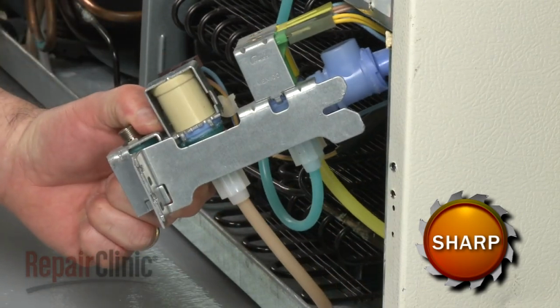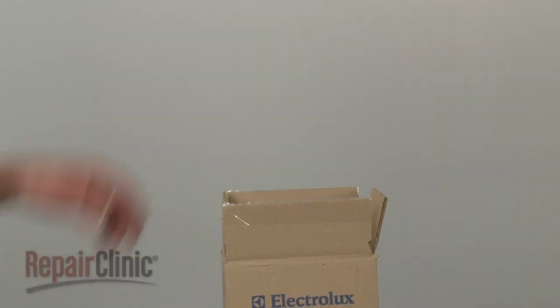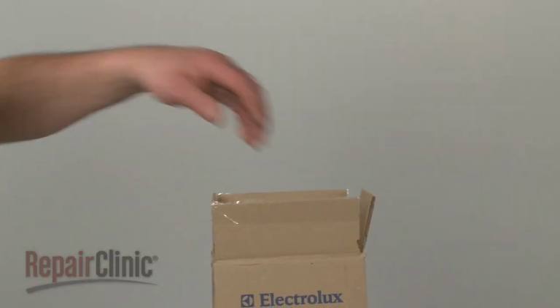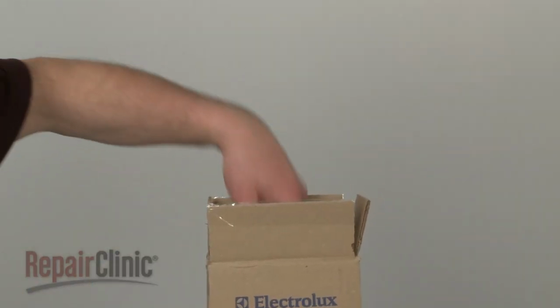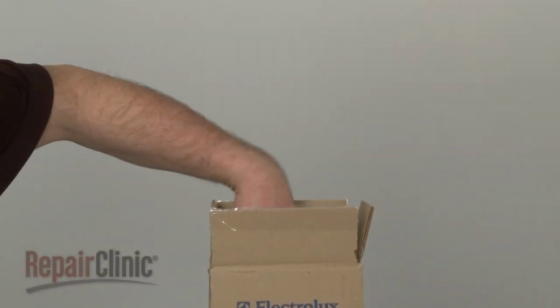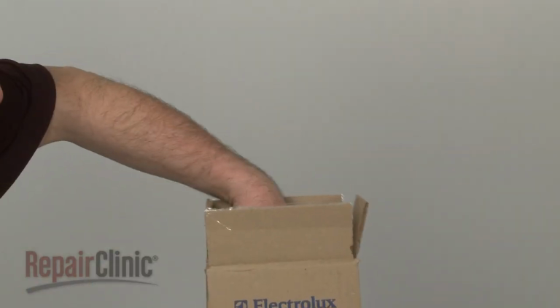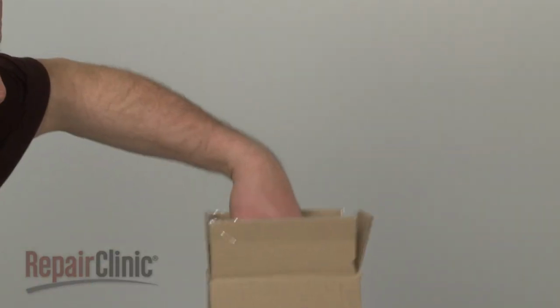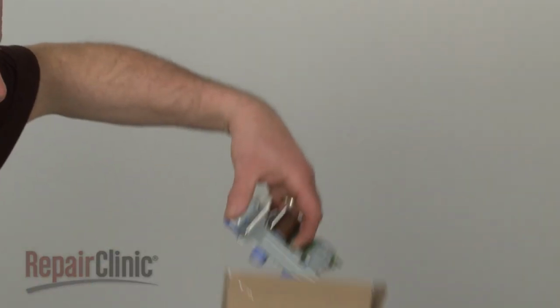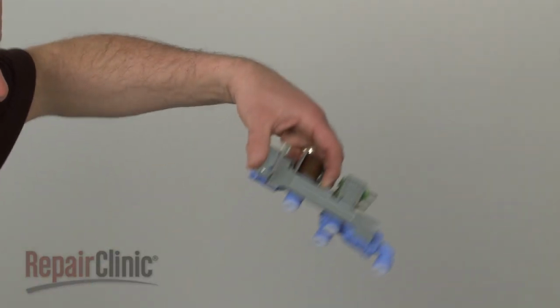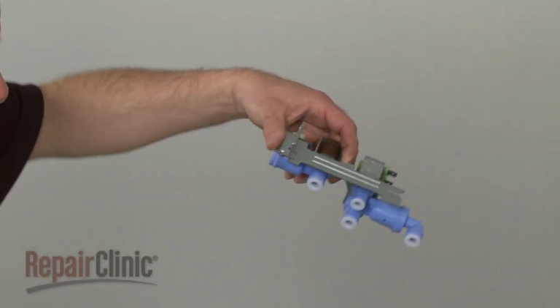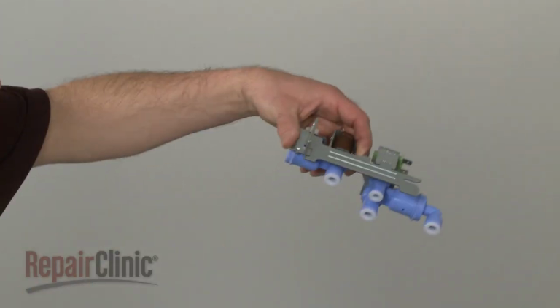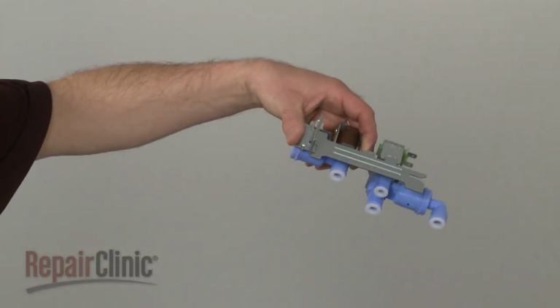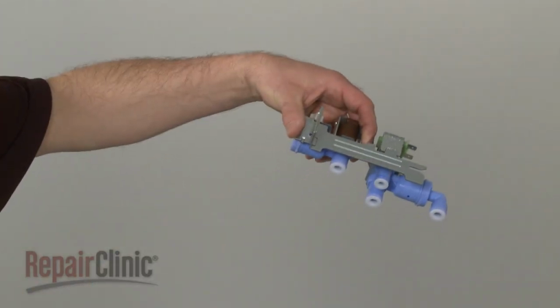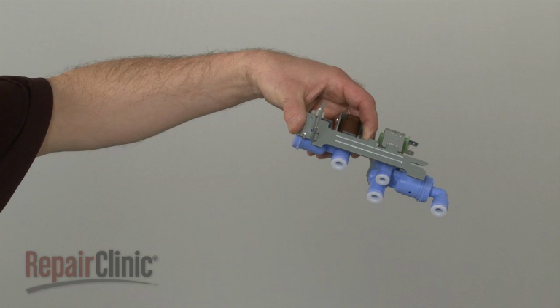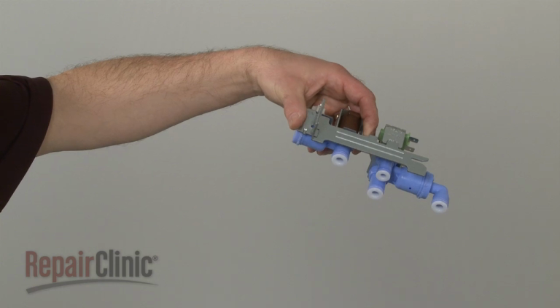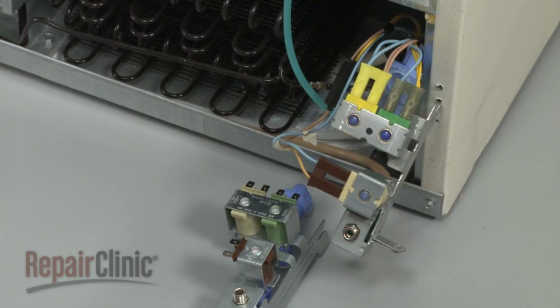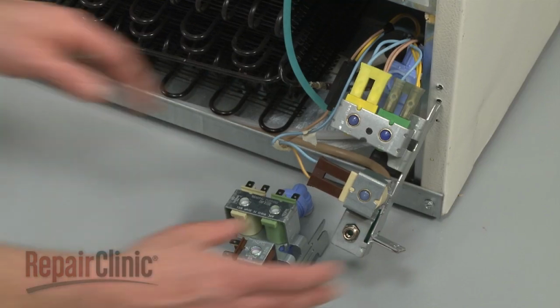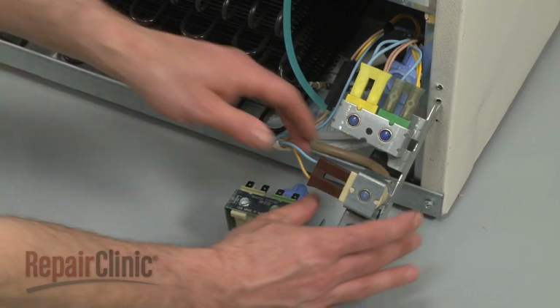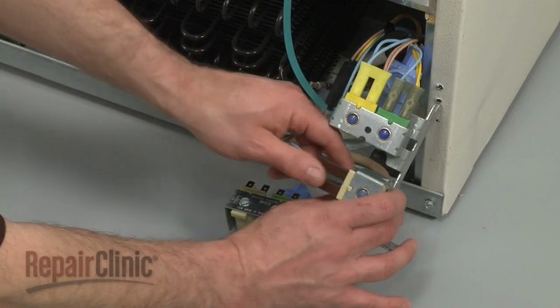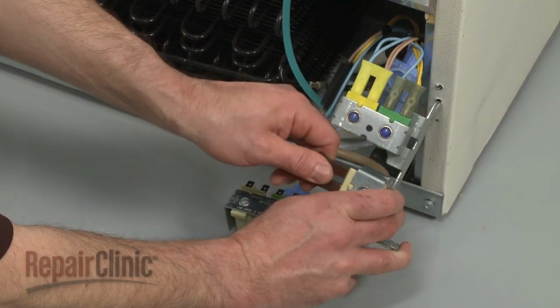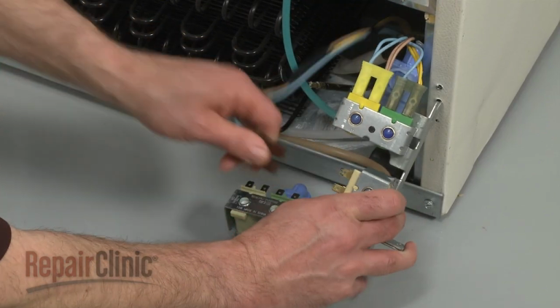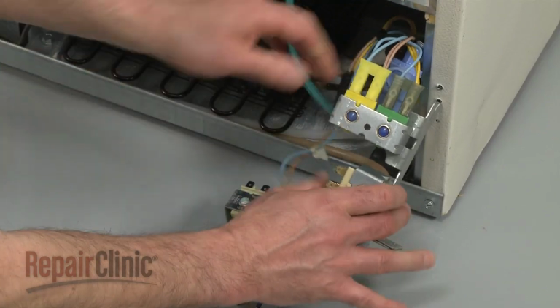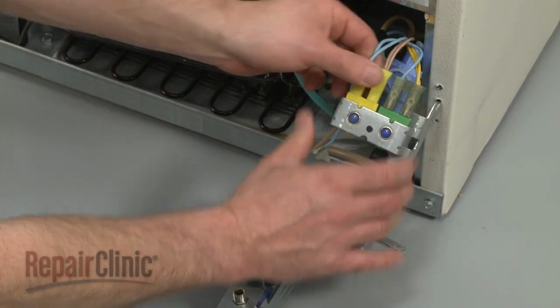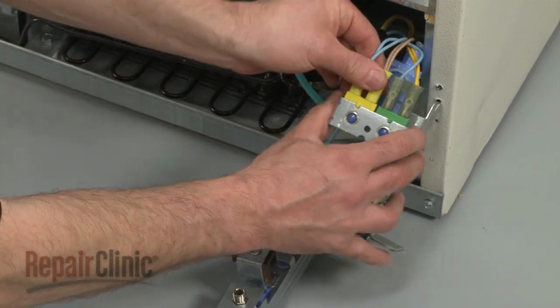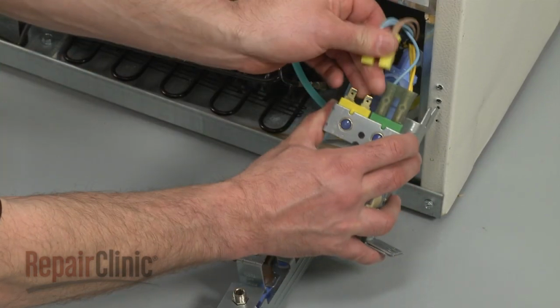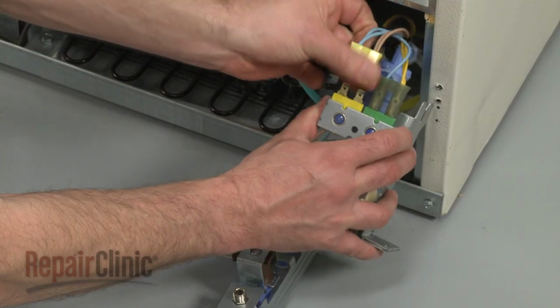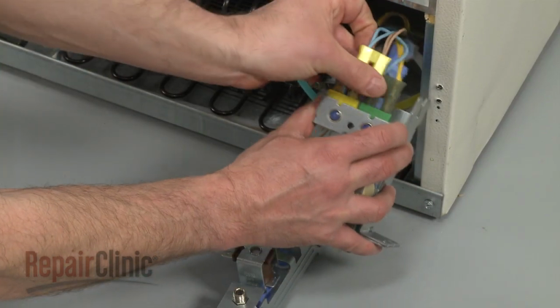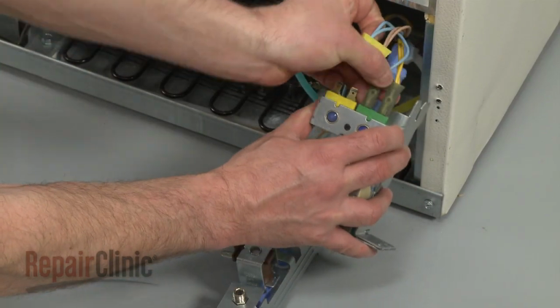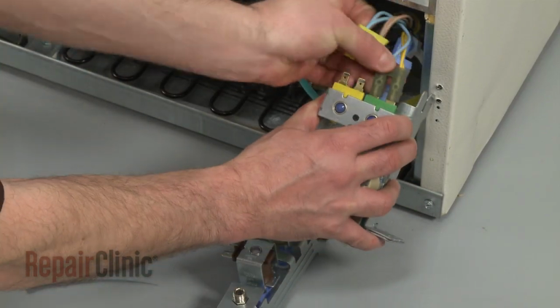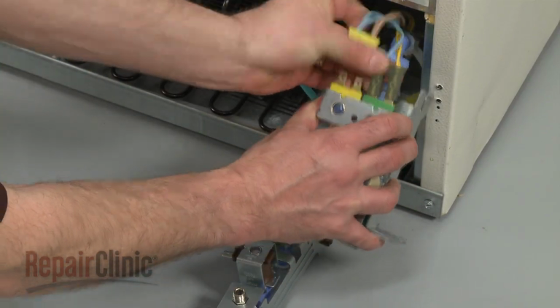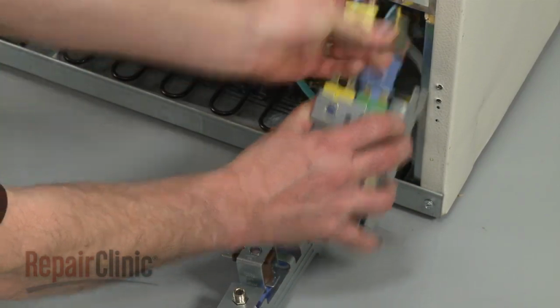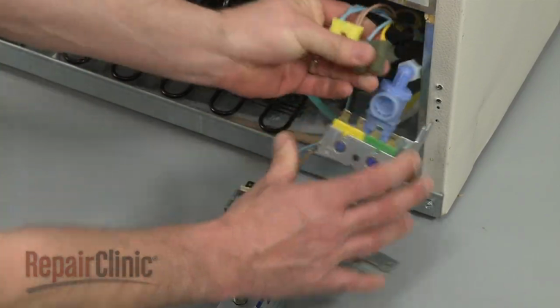You're now ready to install the new water inlet valve. First, transfer the solenoid wires from the old component to the new one.